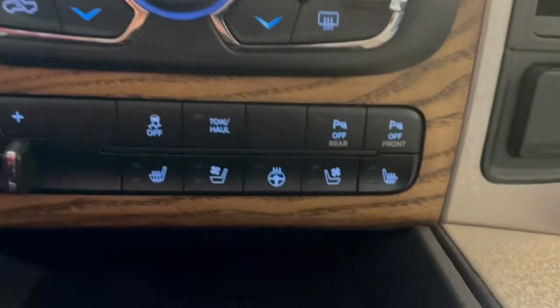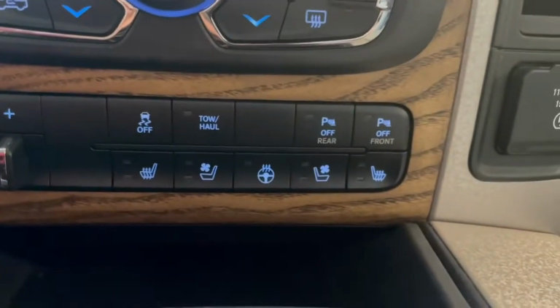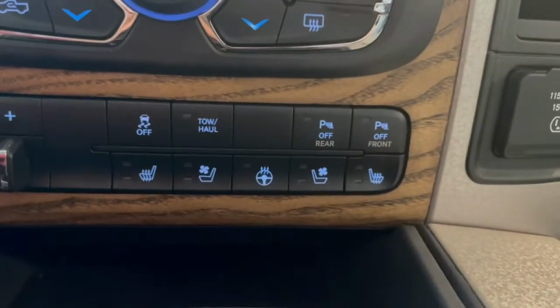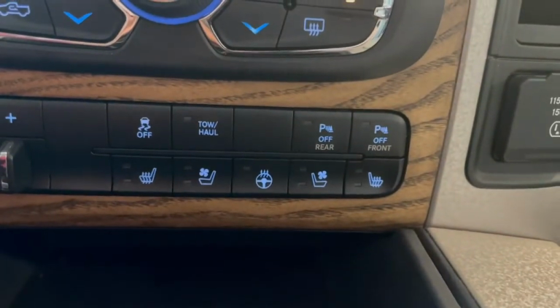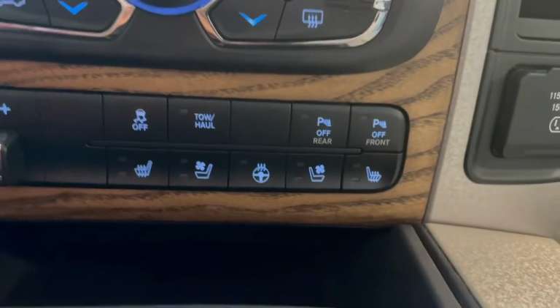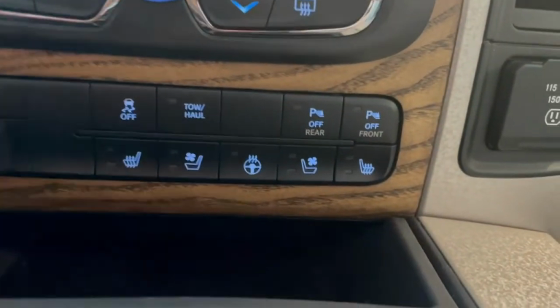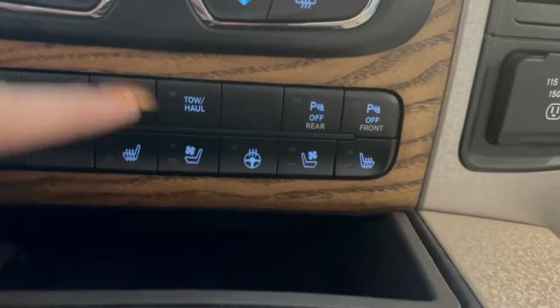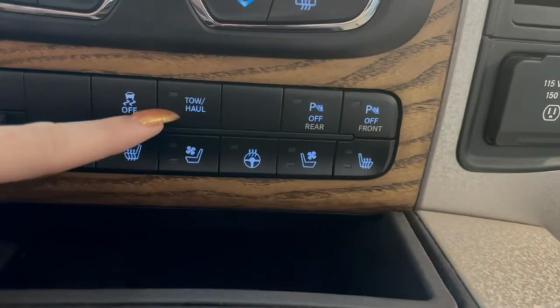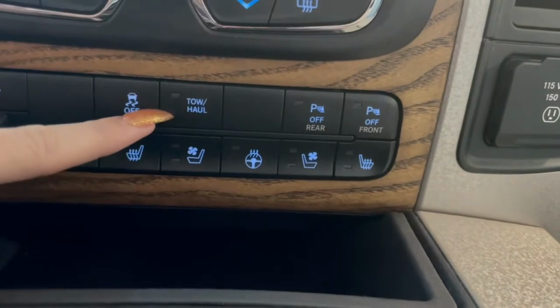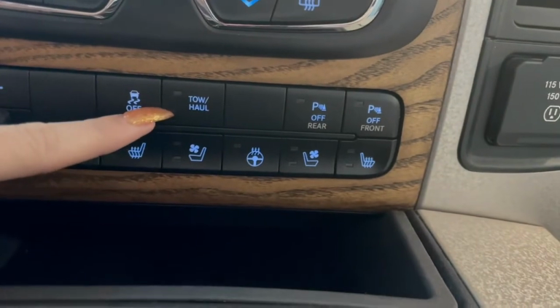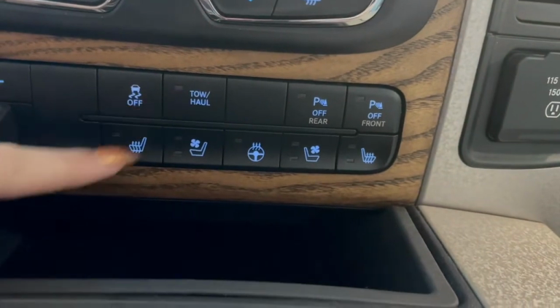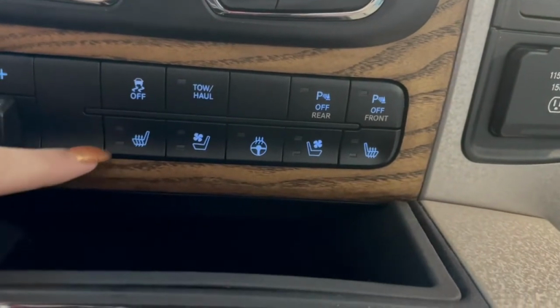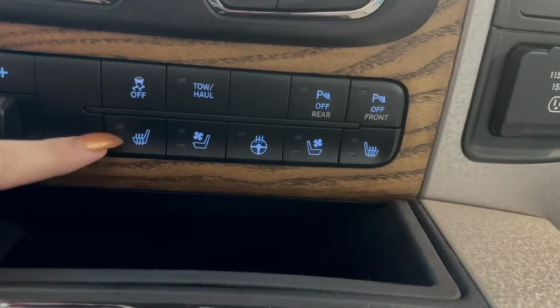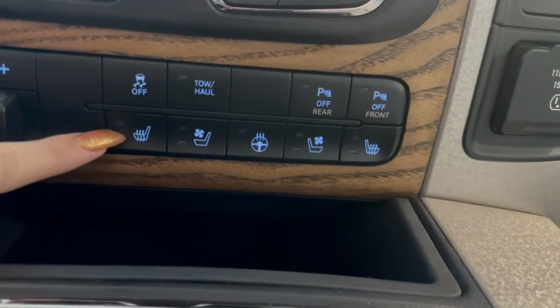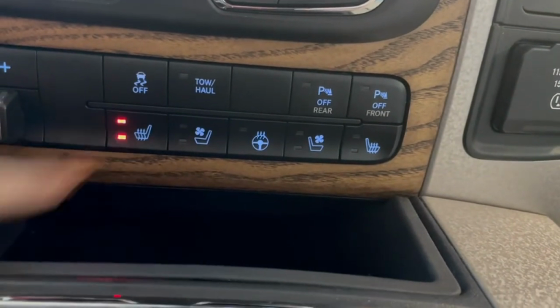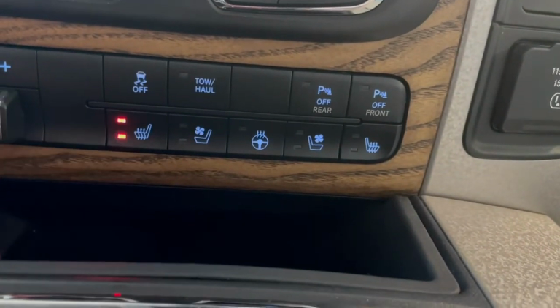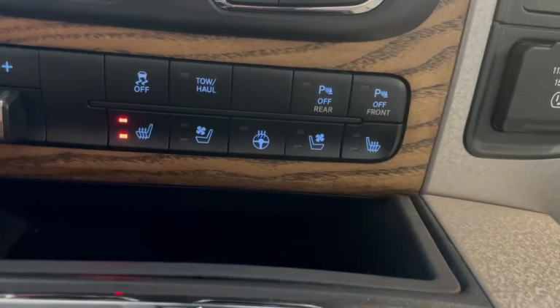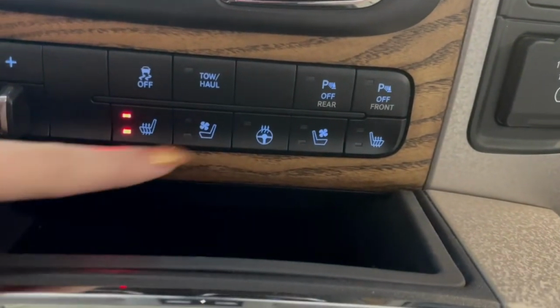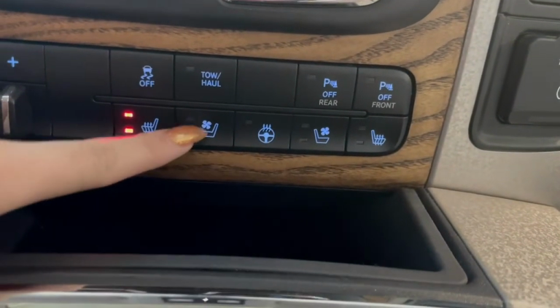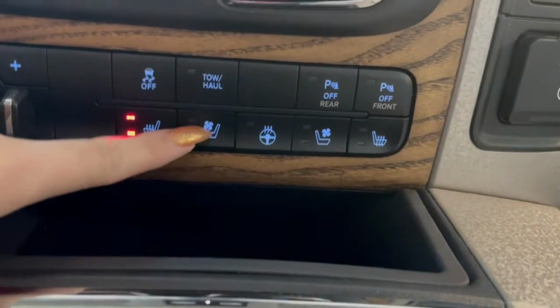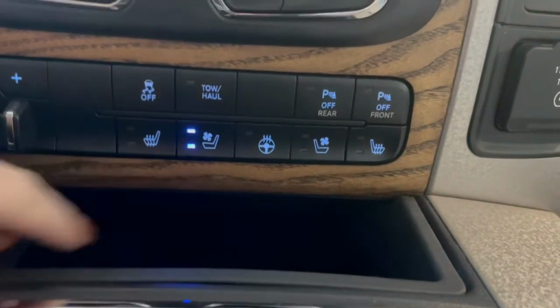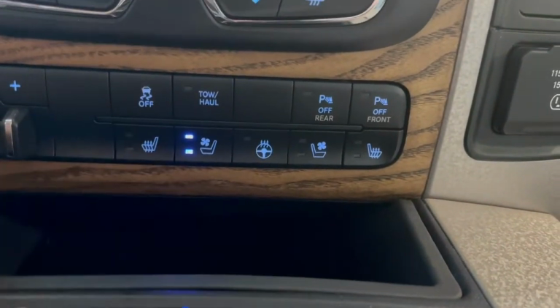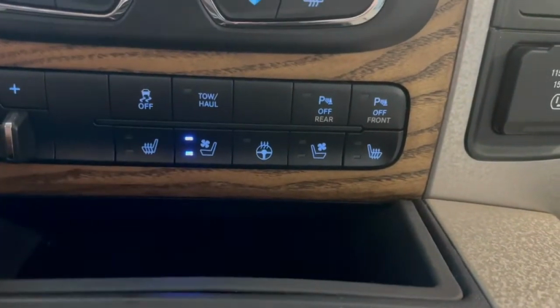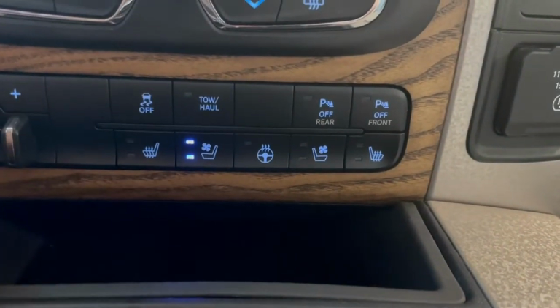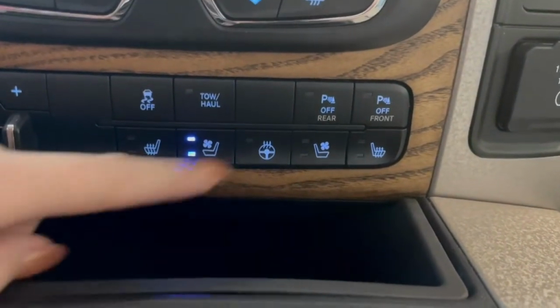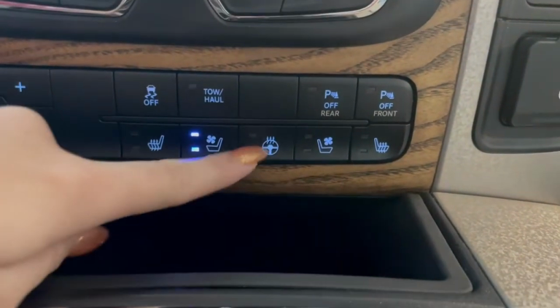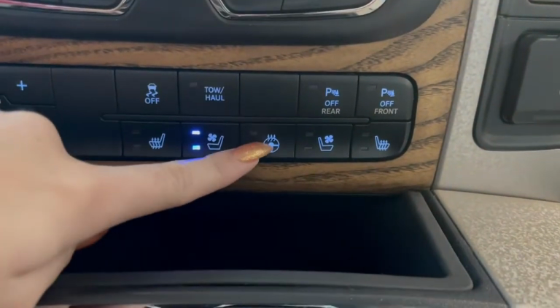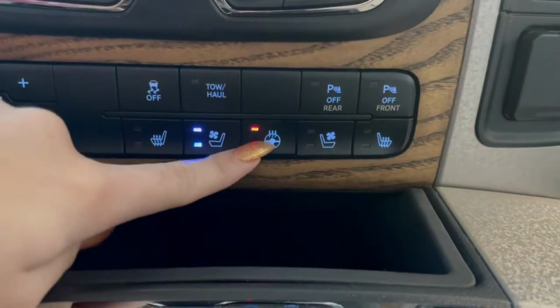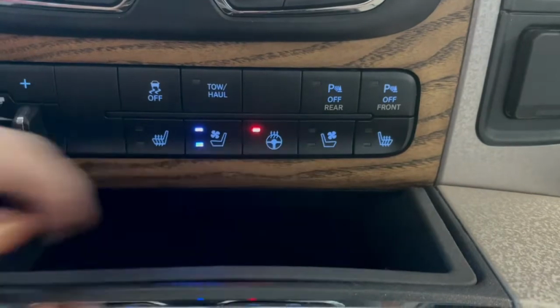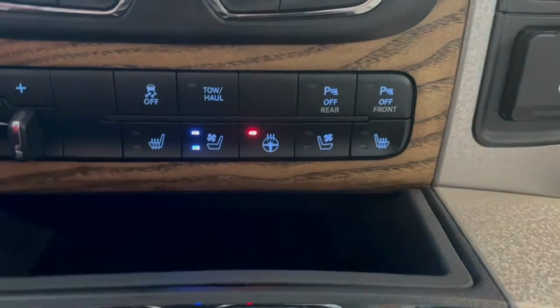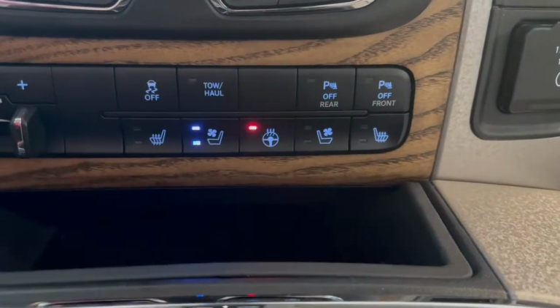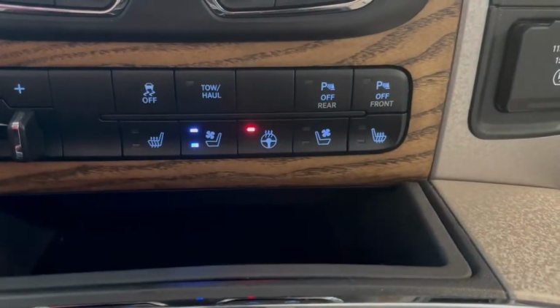At the bottom here we've got our tow-haul button, your heated and ventilated seats, as well as your heated steering wheel.